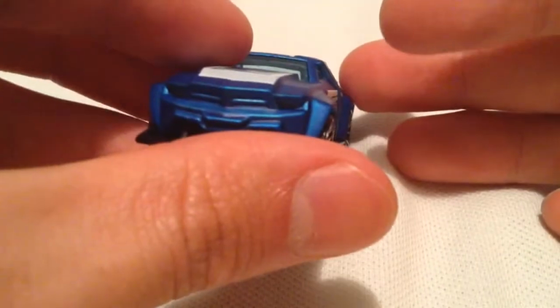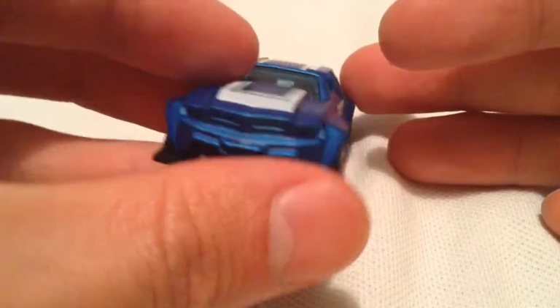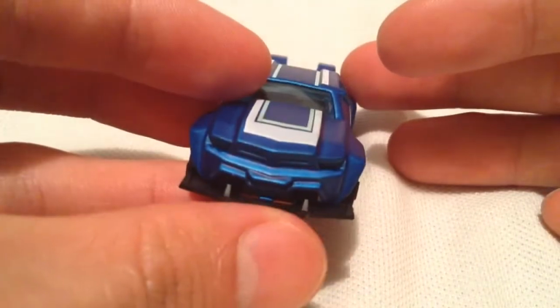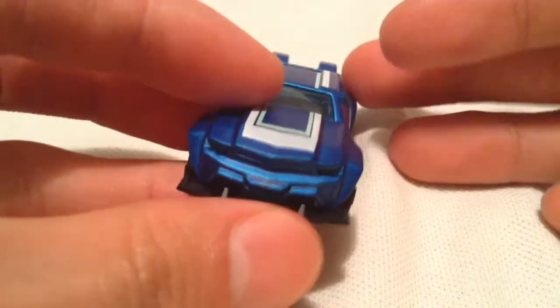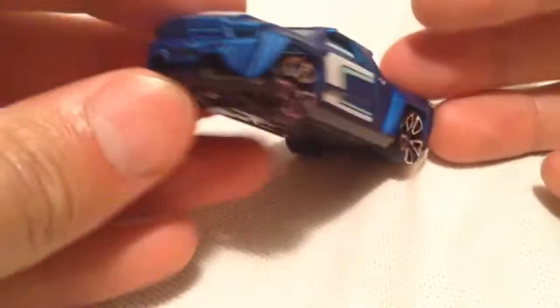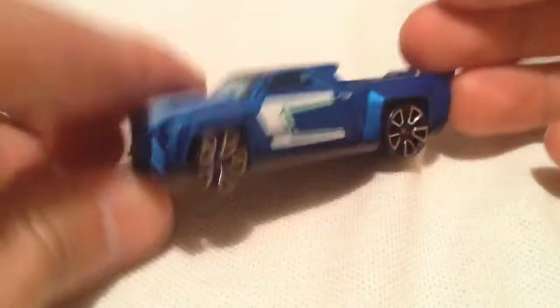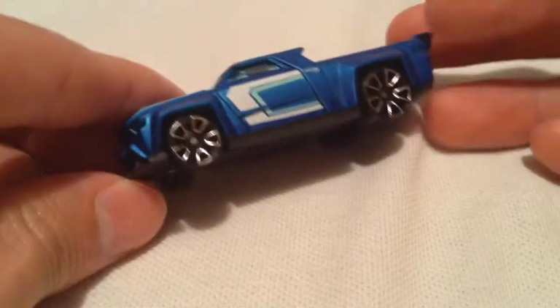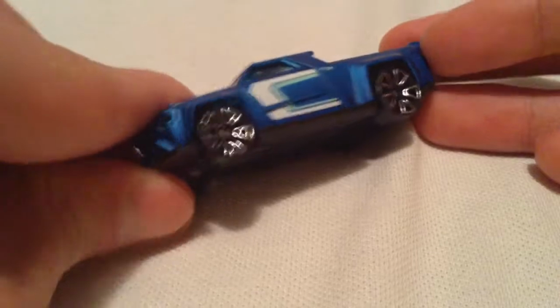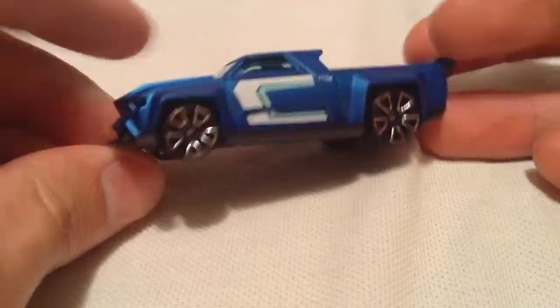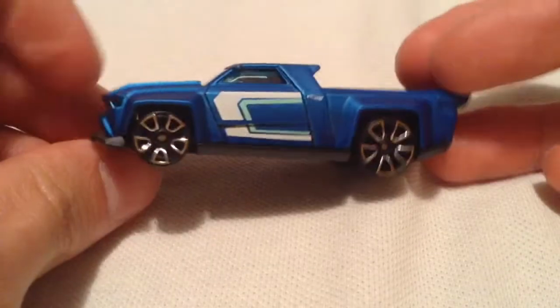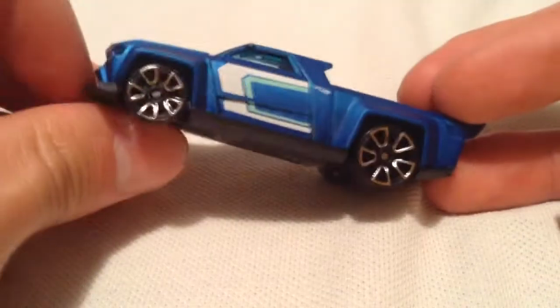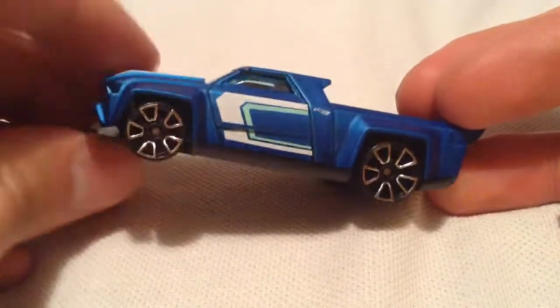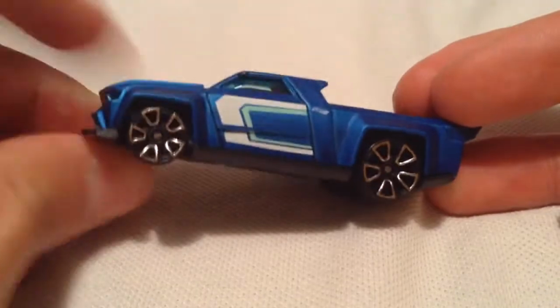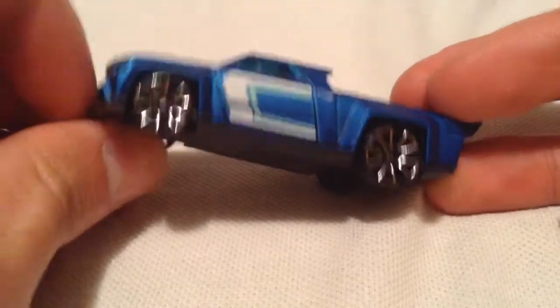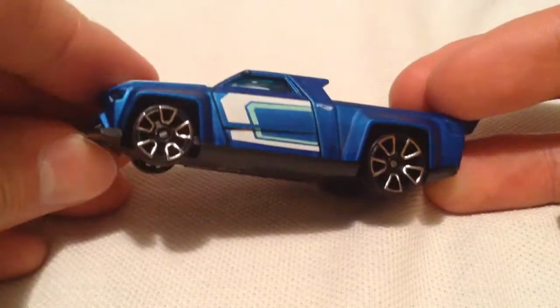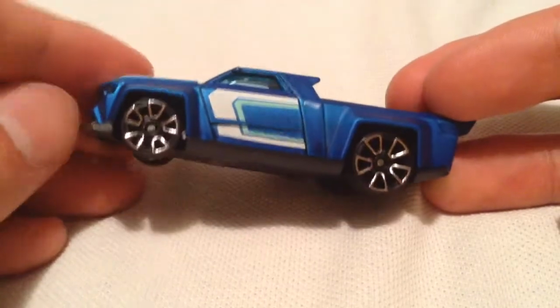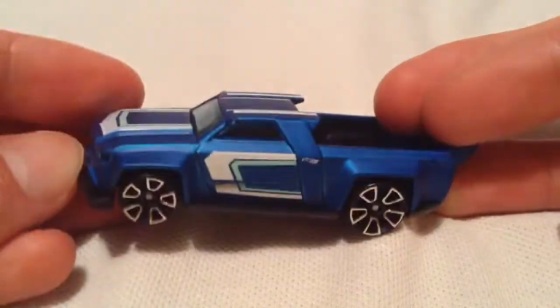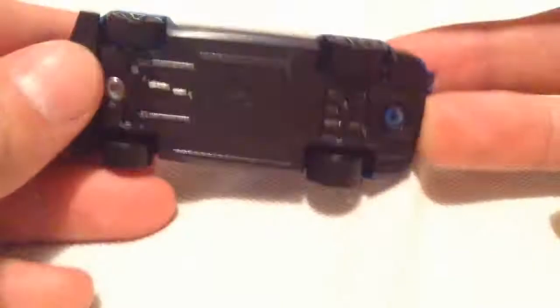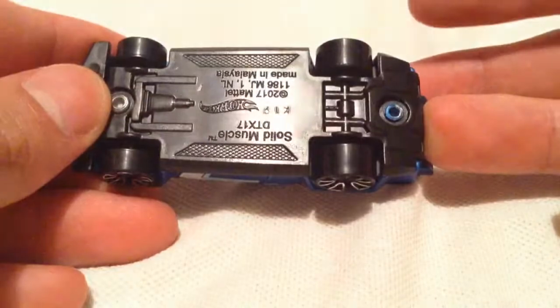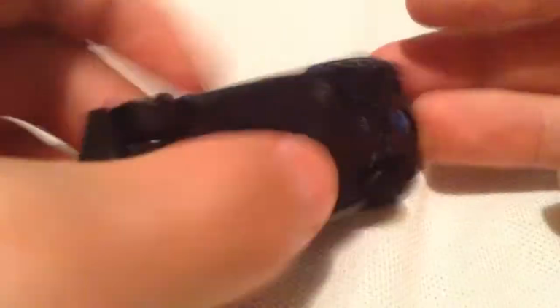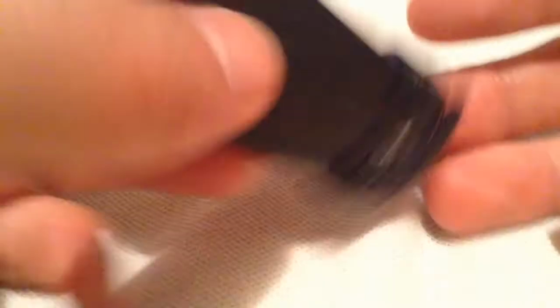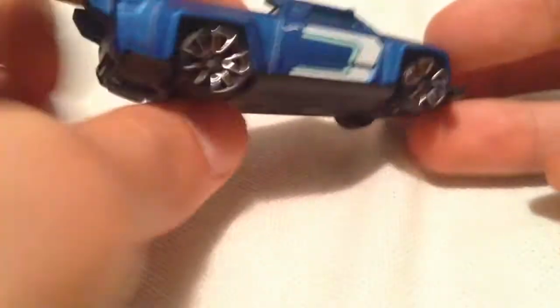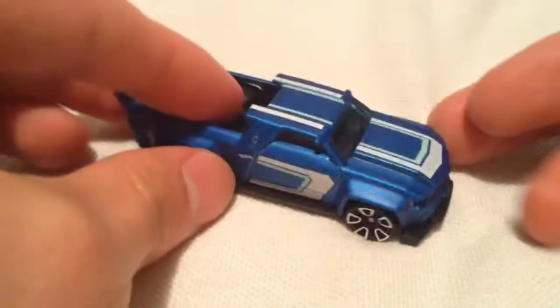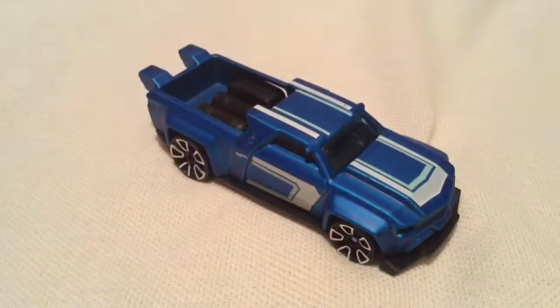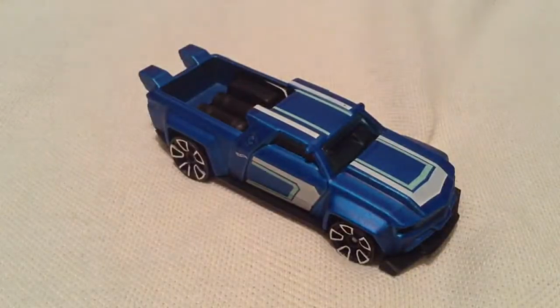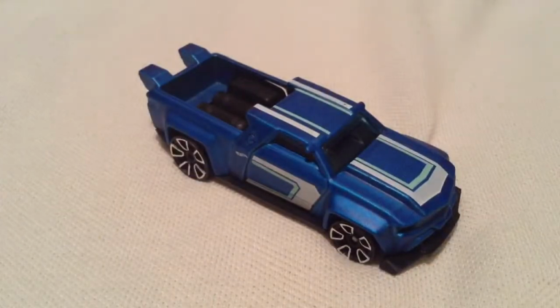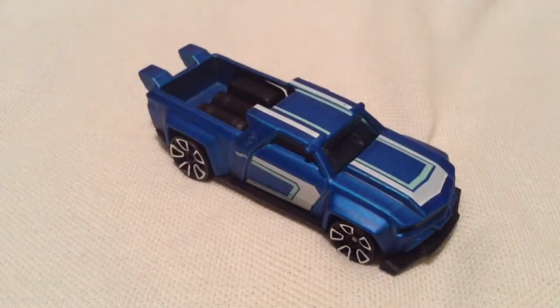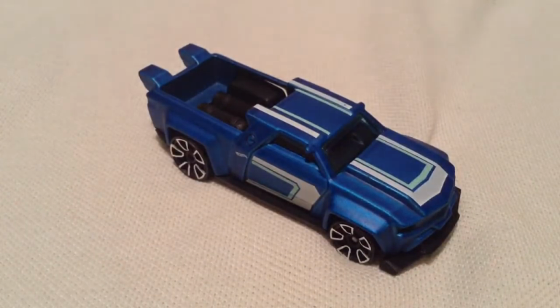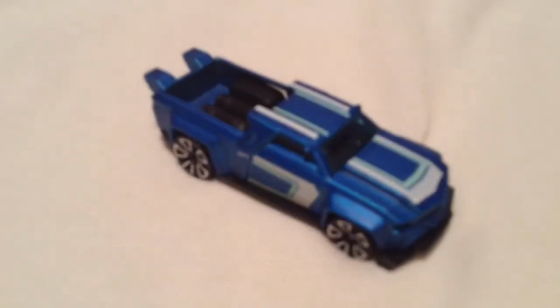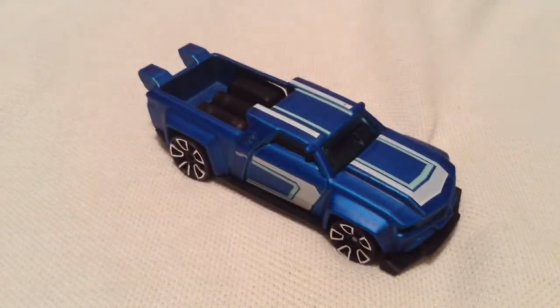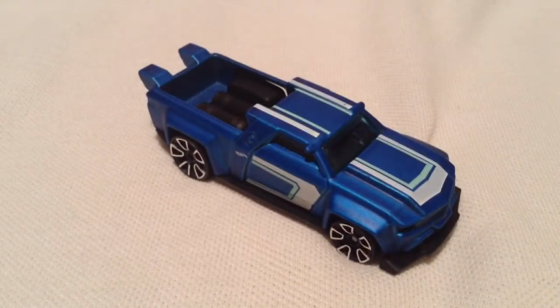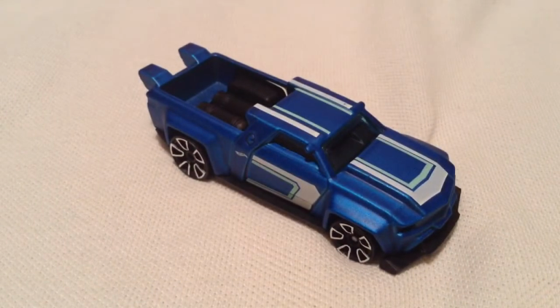The grill kind of reminds me of one of the older Chargers. The lip part does adjust, as you can see. That's cool. And then of course the base is plastic. So there you have it. Thanks for watching. Please check out my other videos and keep collecting.